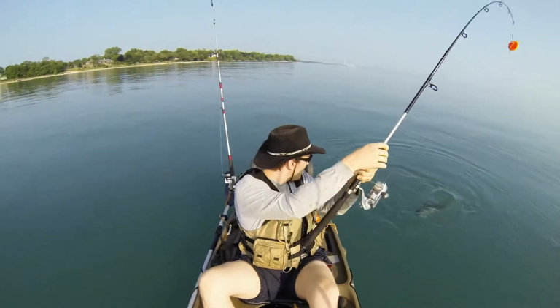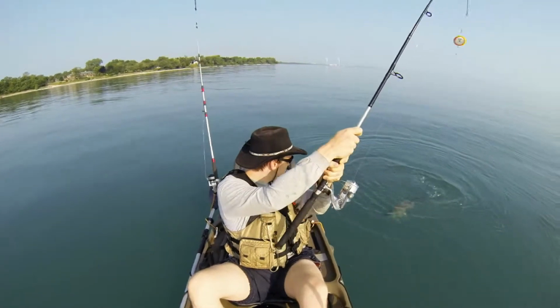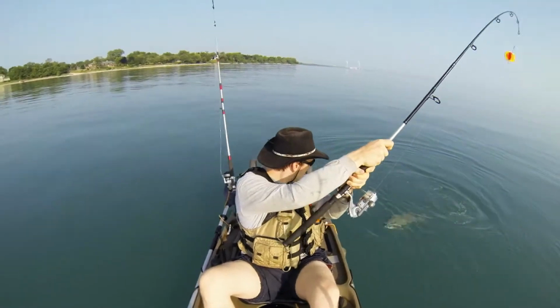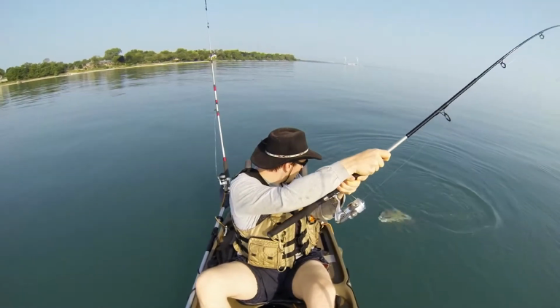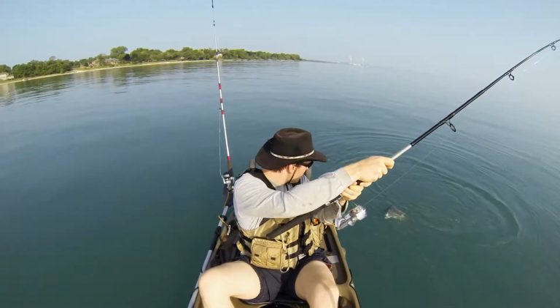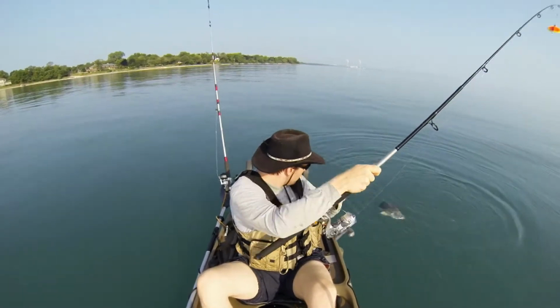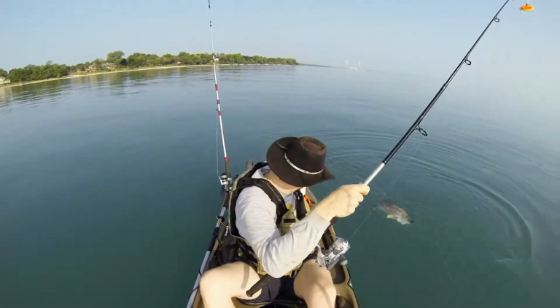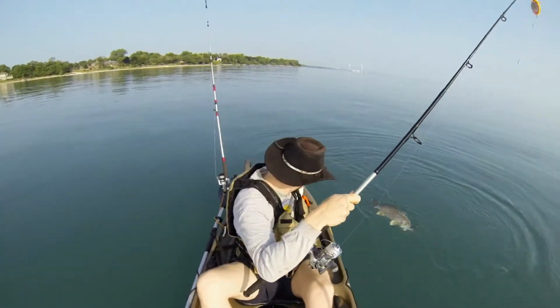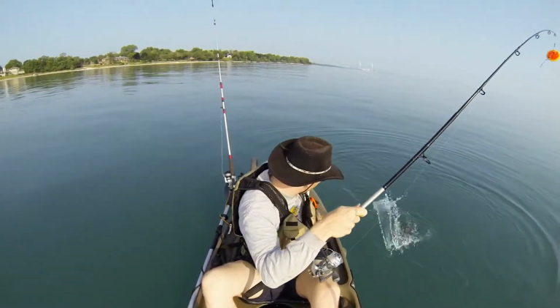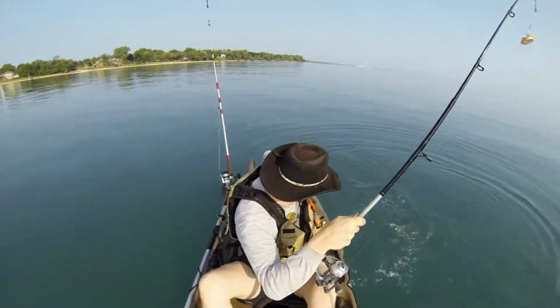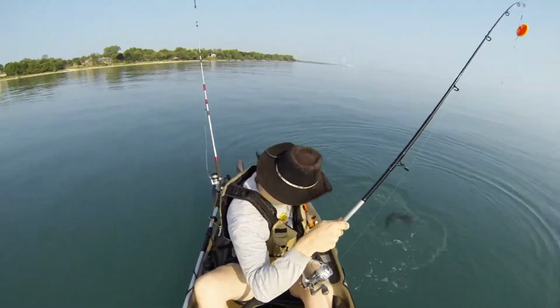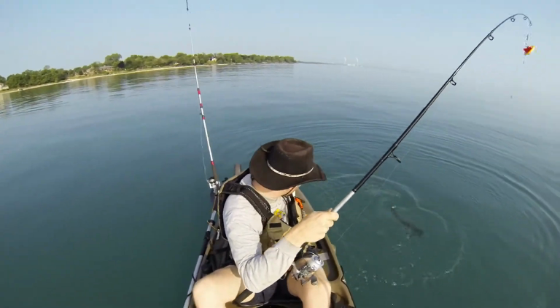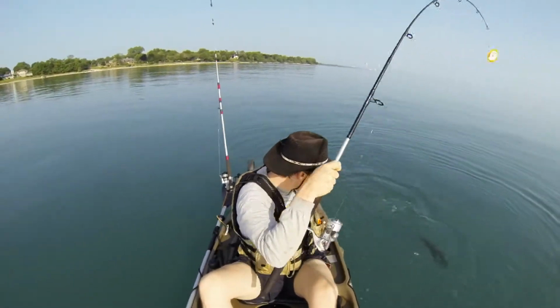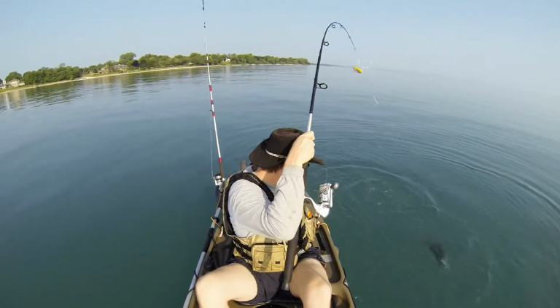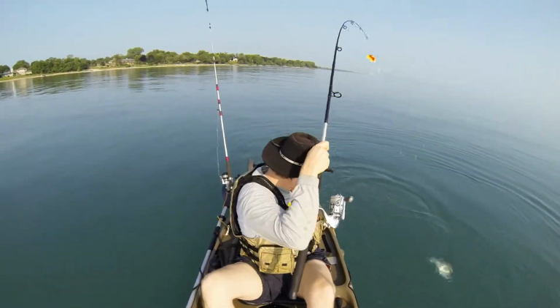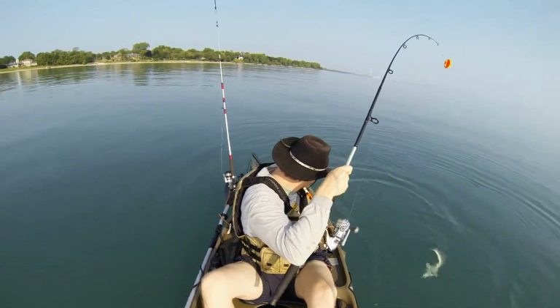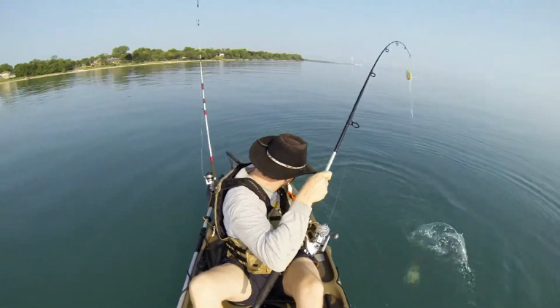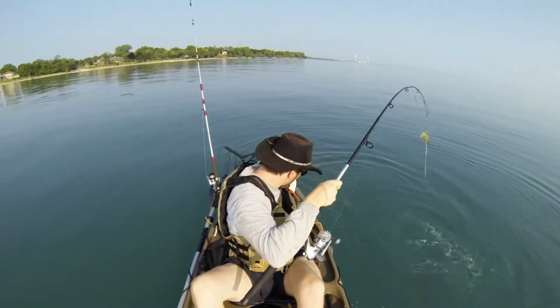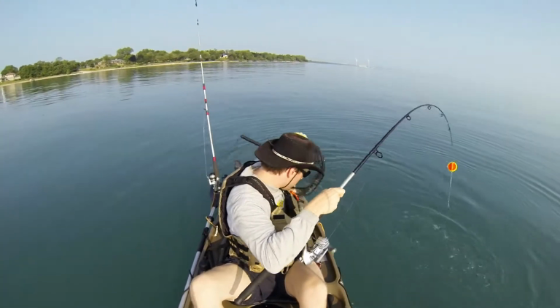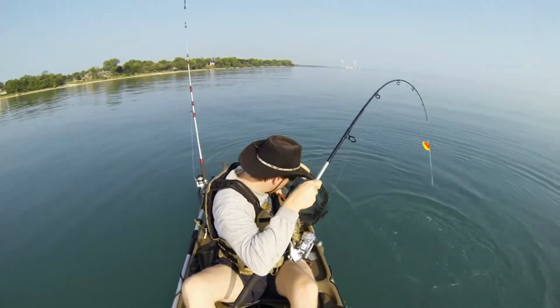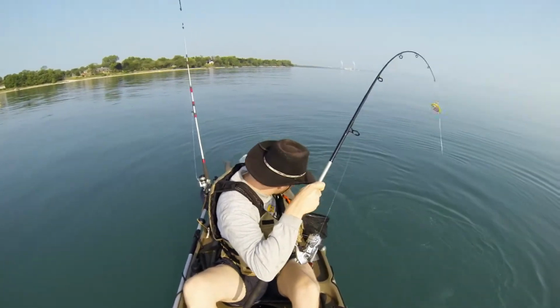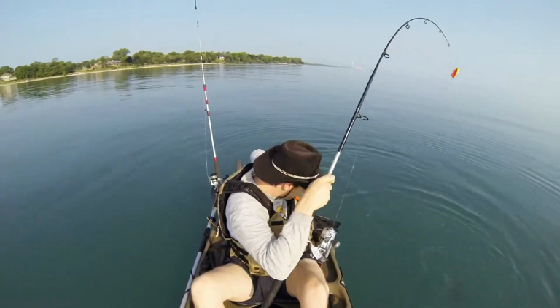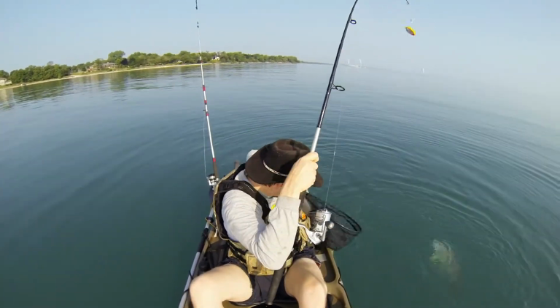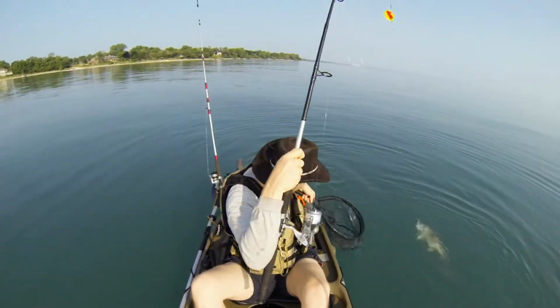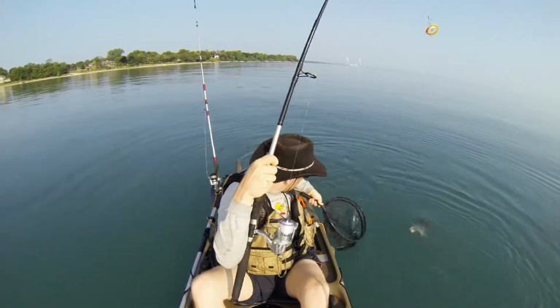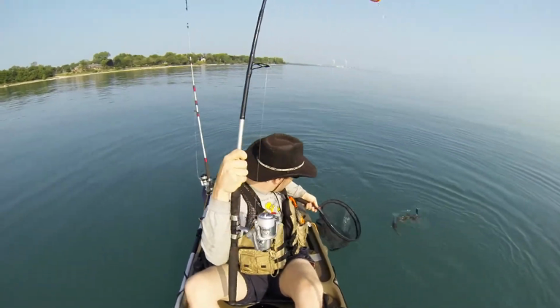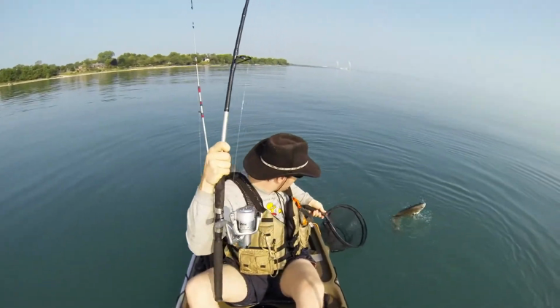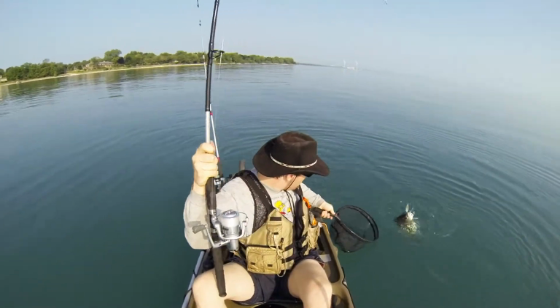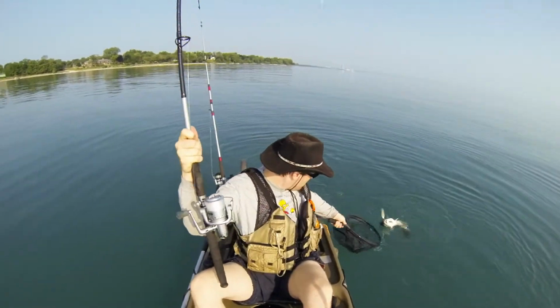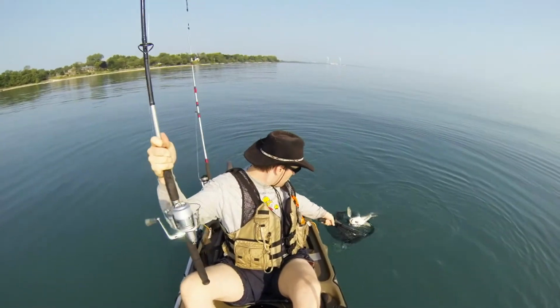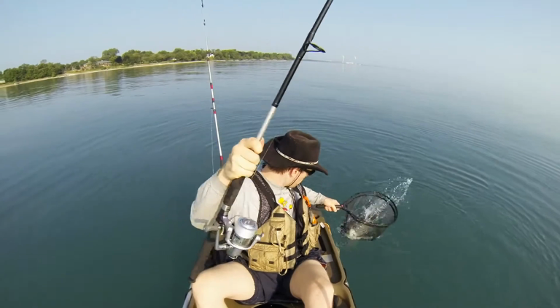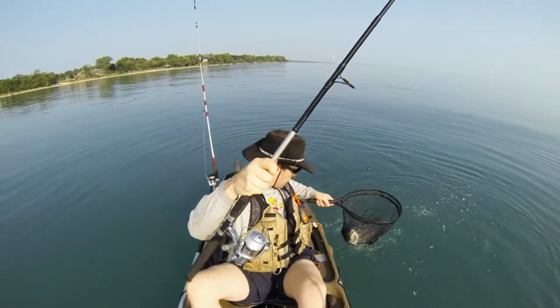I'm still getting used to filming with my GoPro here. I had a Wi-Fi remote for this and a custom mount, but as you can see here, I landed this fish successfully, got it in the net.